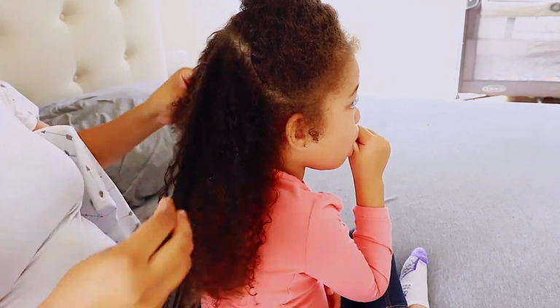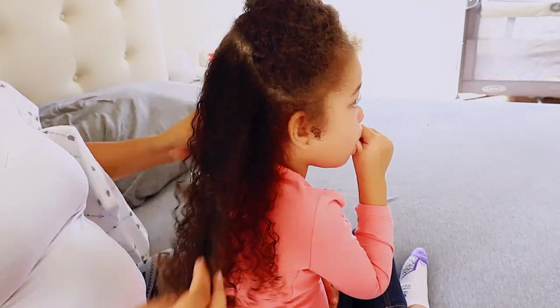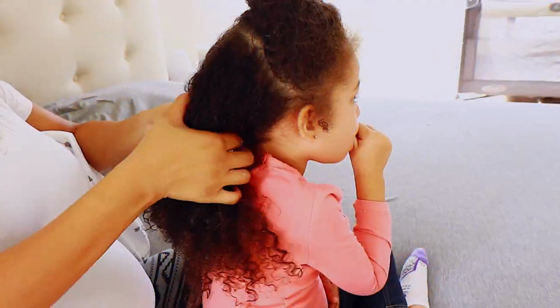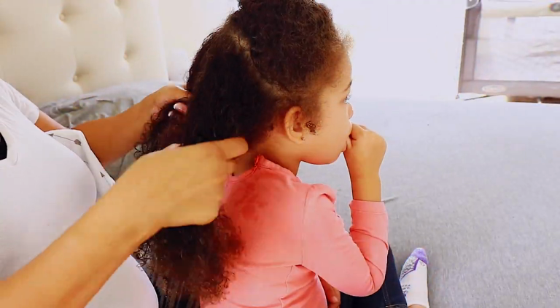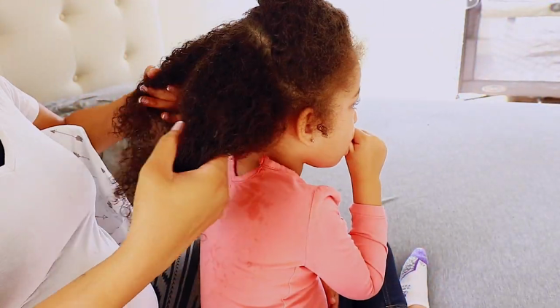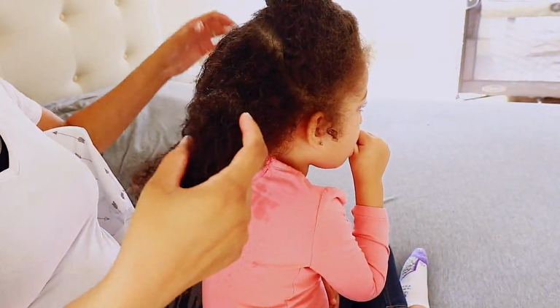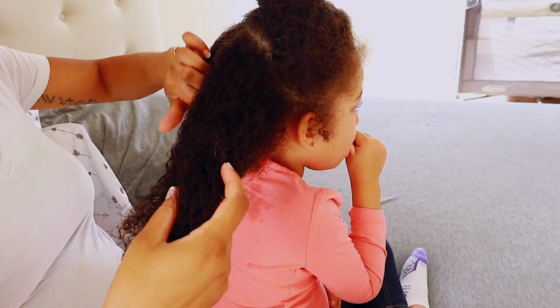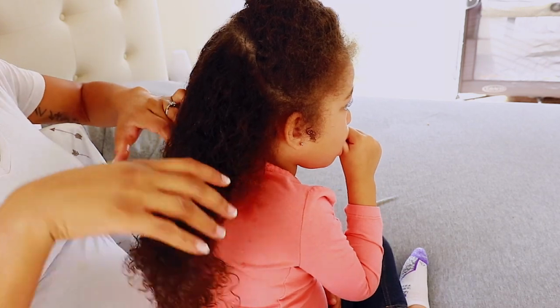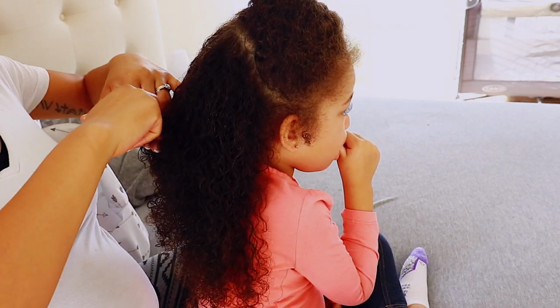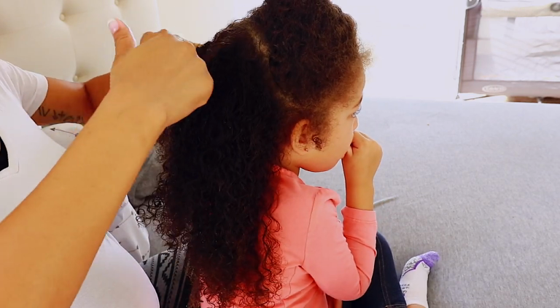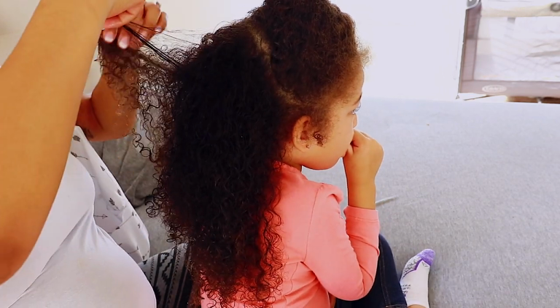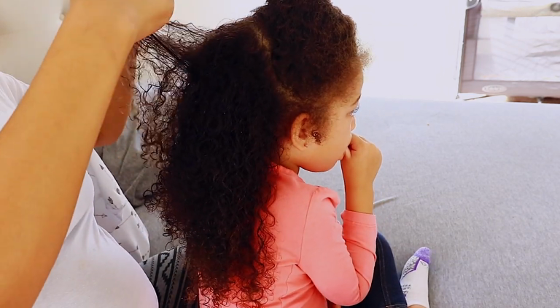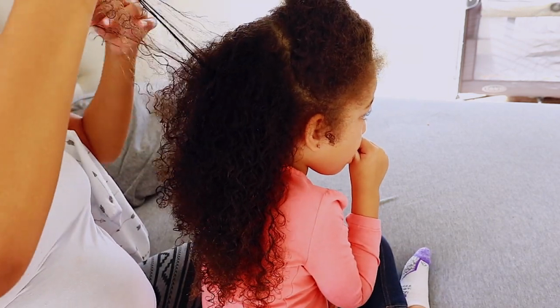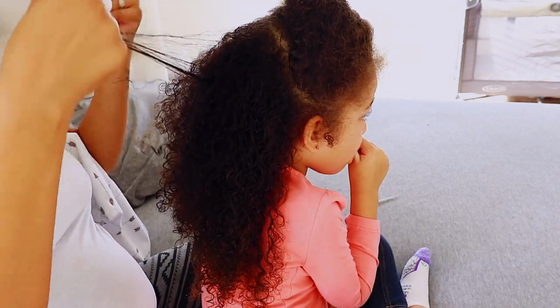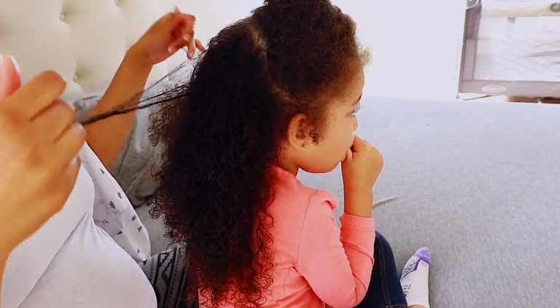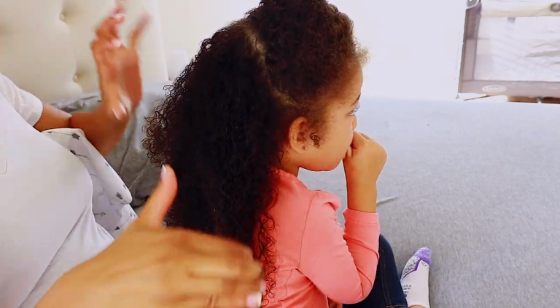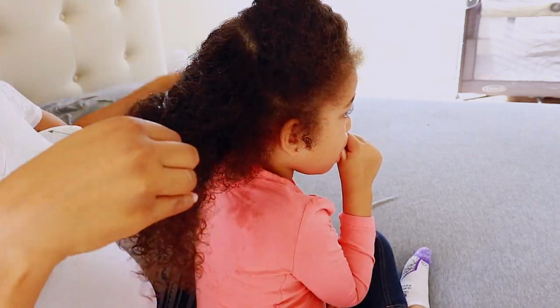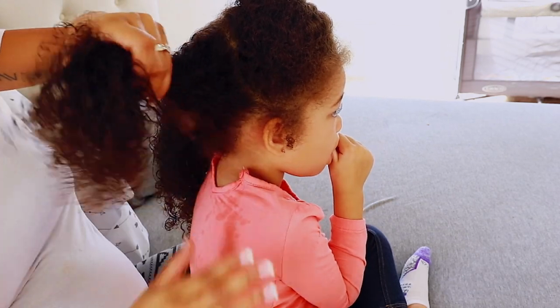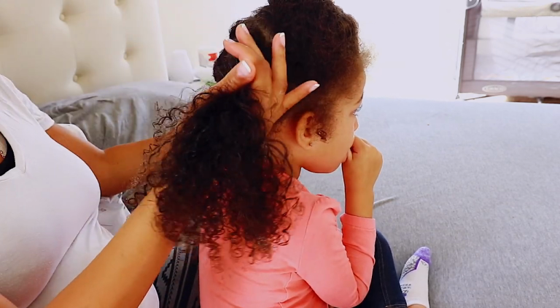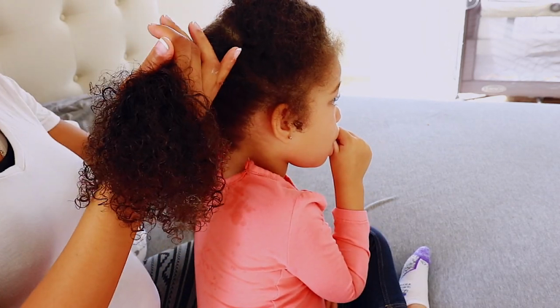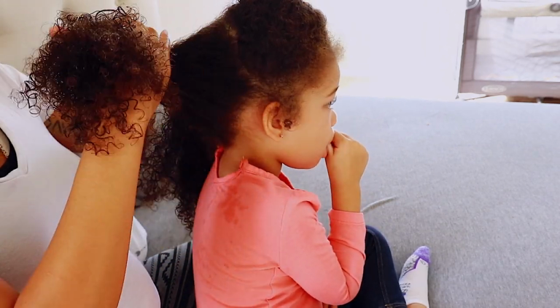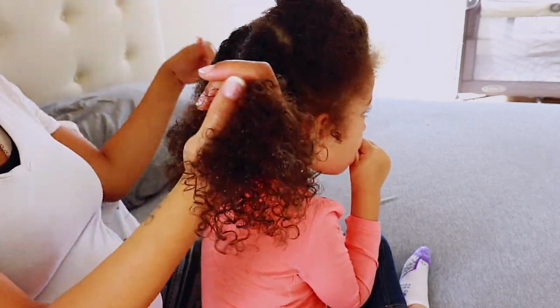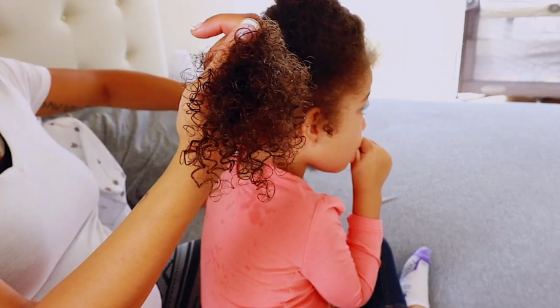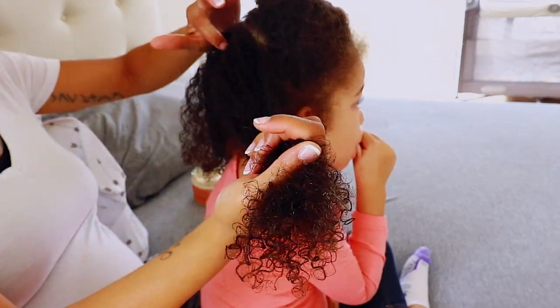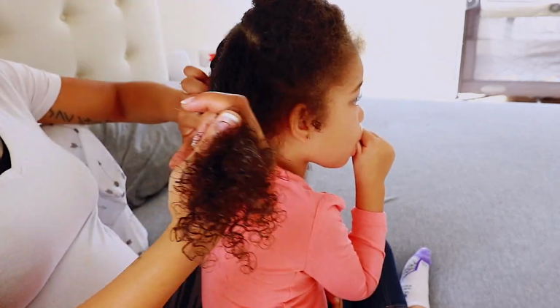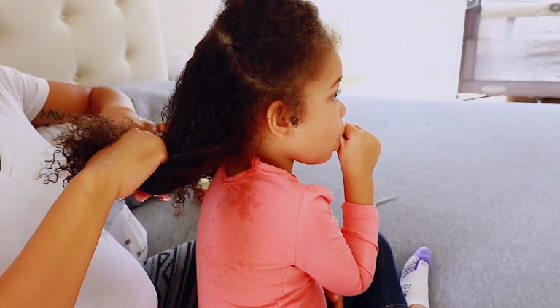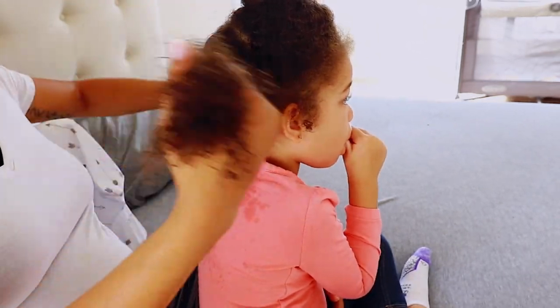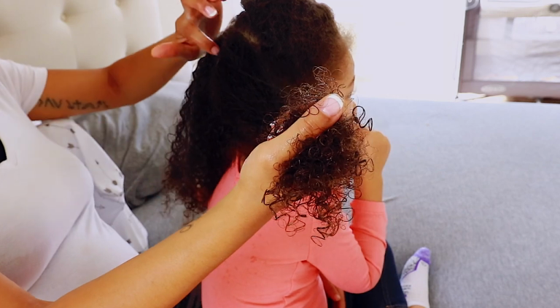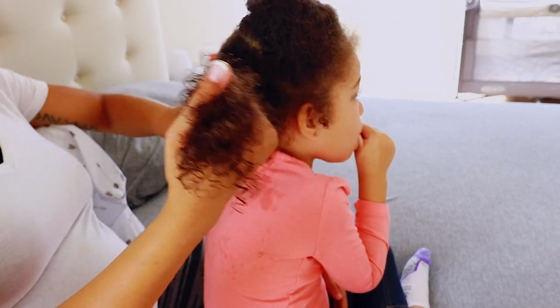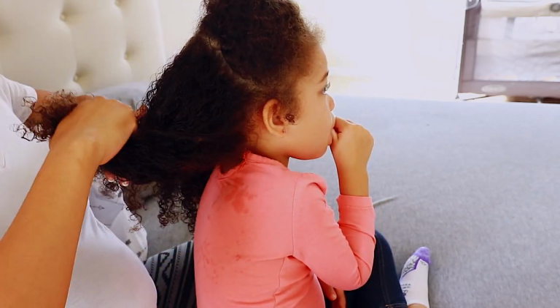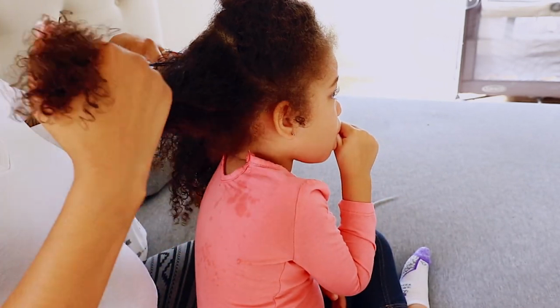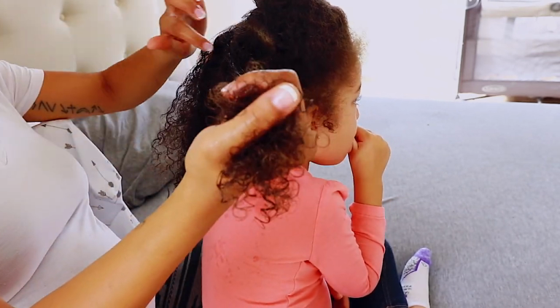I'm going to end up parting her hair with my fingers before I apply a comb, so I can try to get out as many tangles as possible with my fingers first before using any type of comb or brush. This is important because she has curly hair and you want to be as gentle as possible with it.